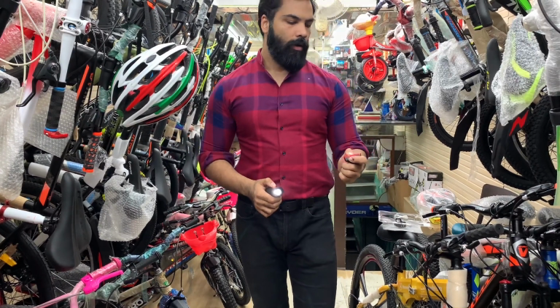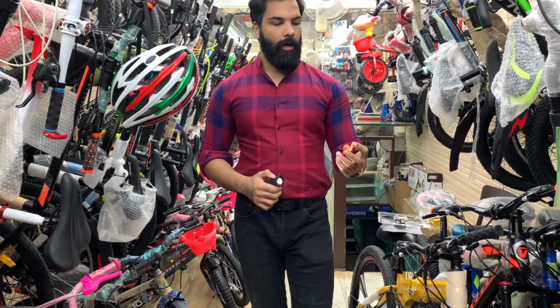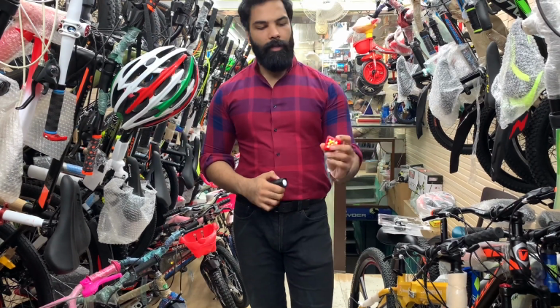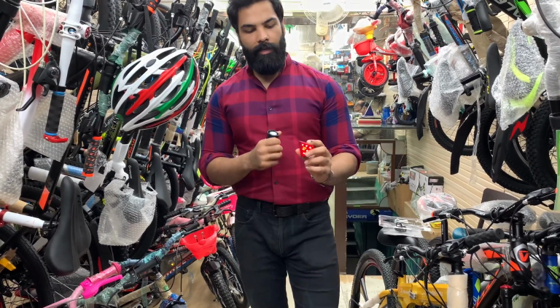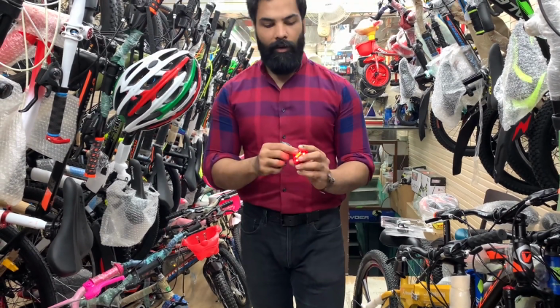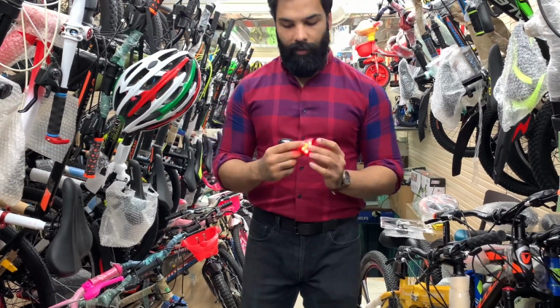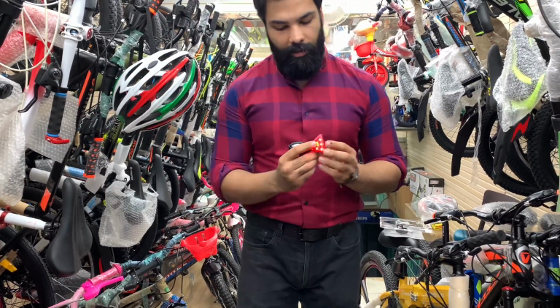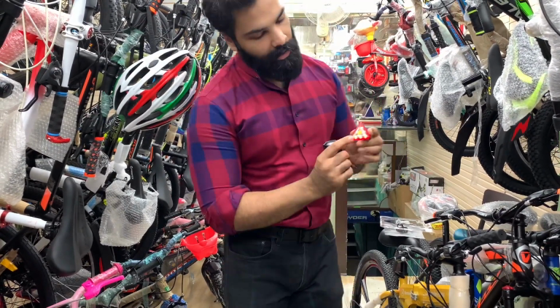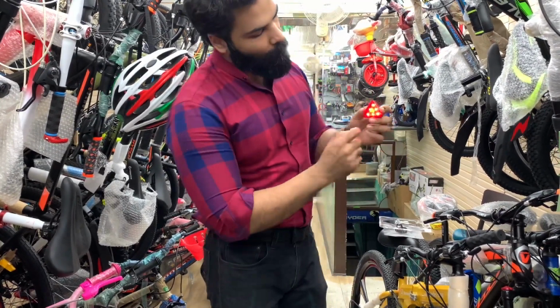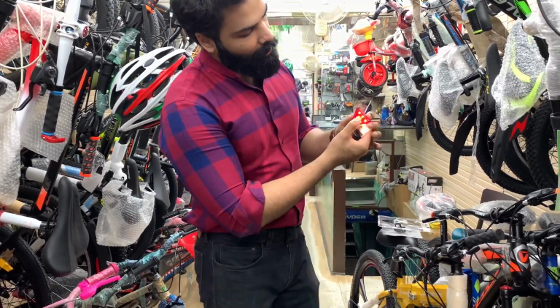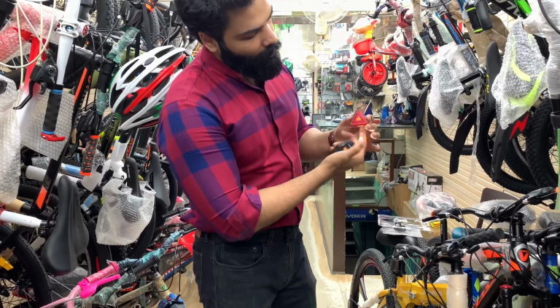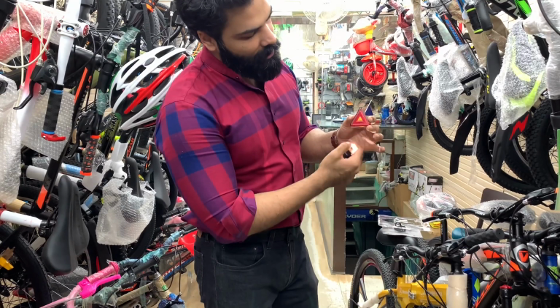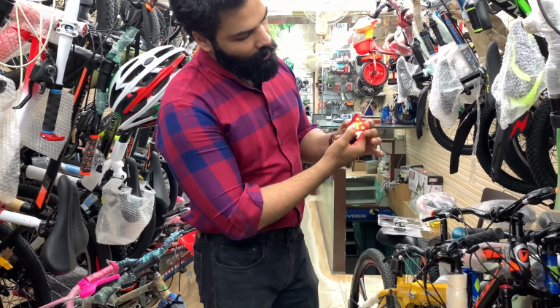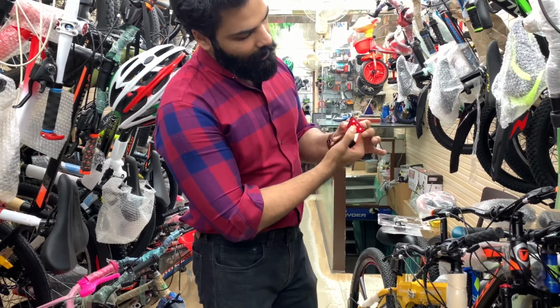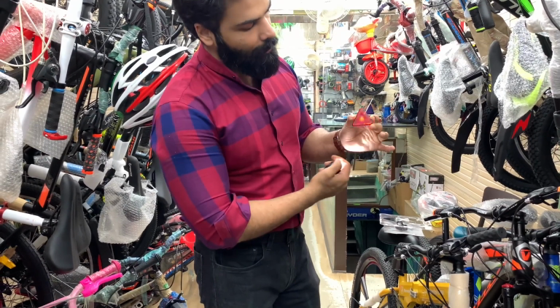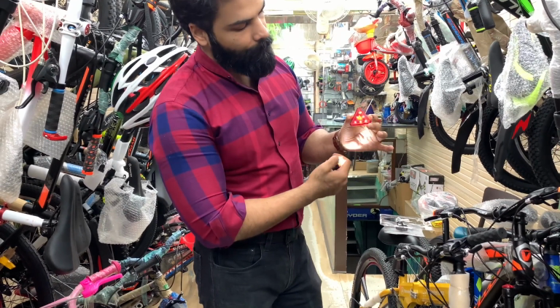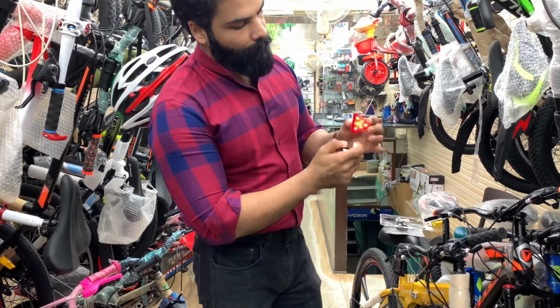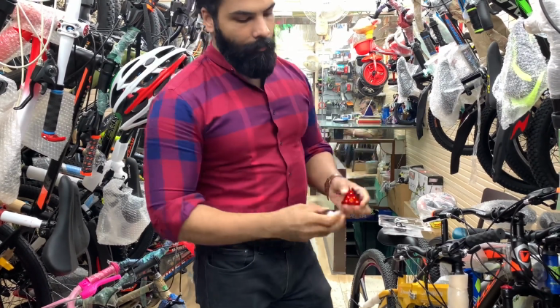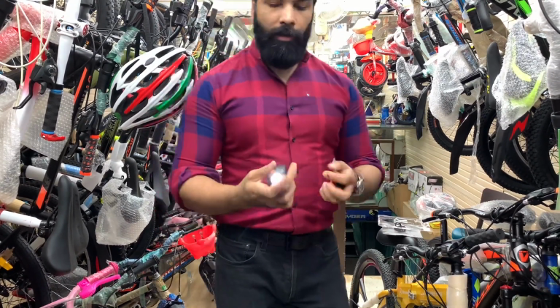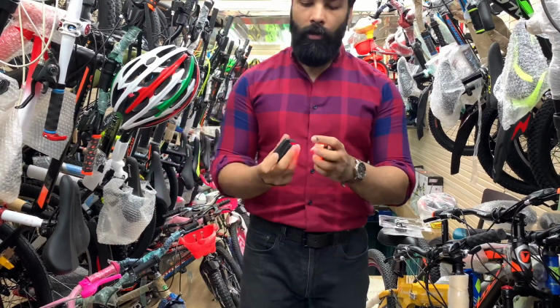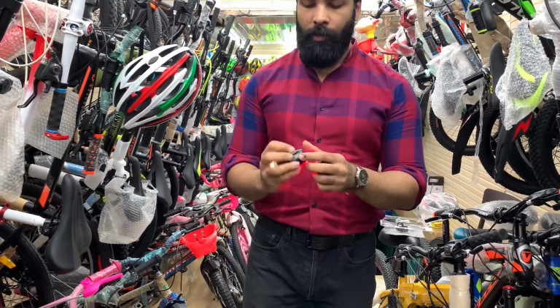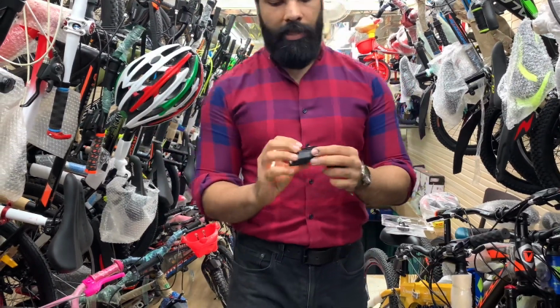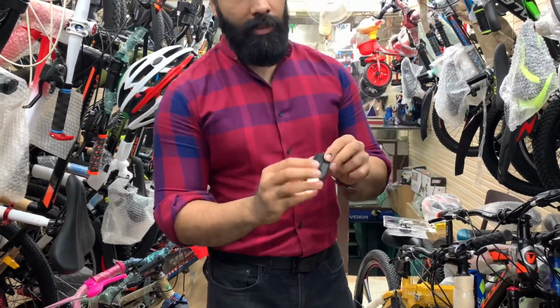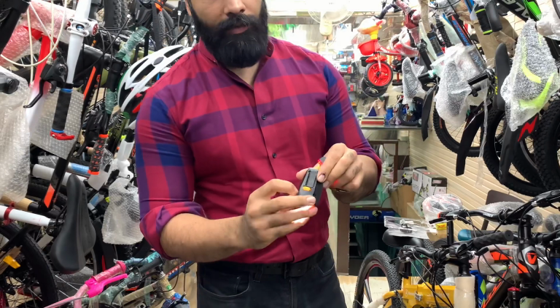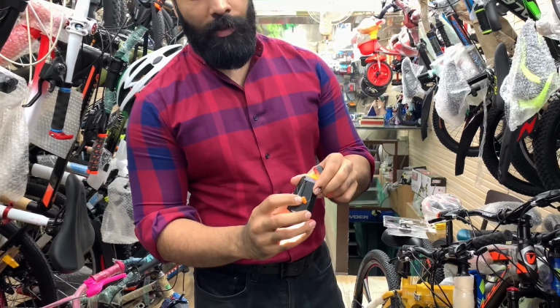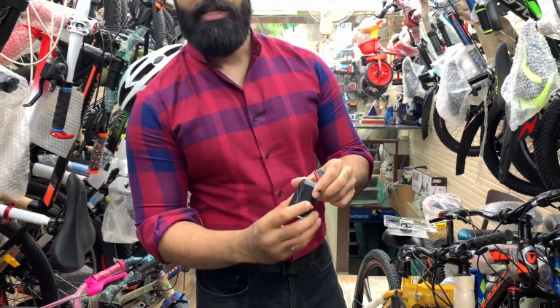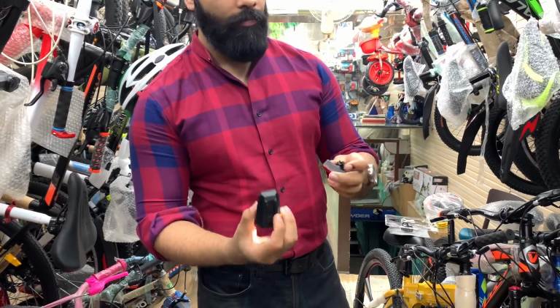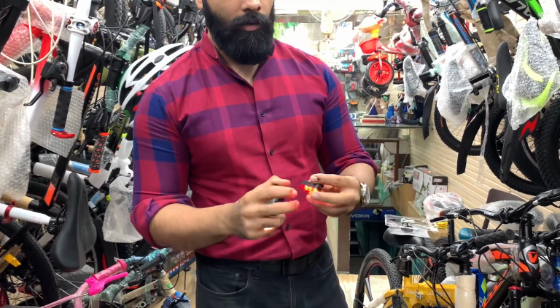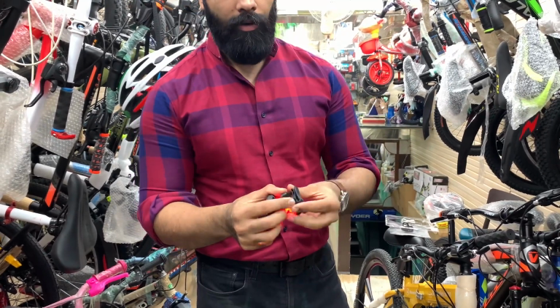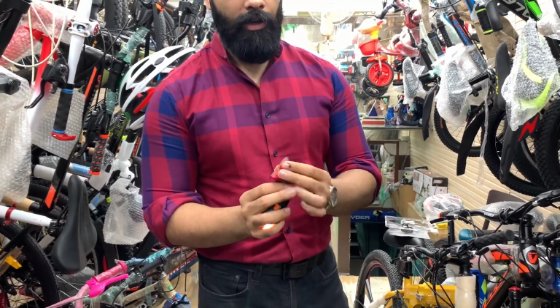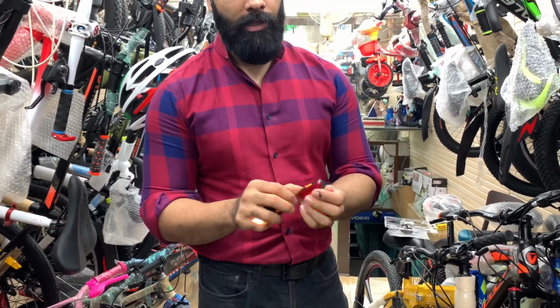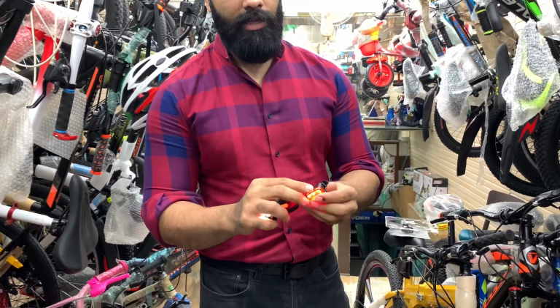Now we have the rear lights. The rear lights have a proper triangular design and come with multiple modes. The best part is that both front and rear lights support USB charging.